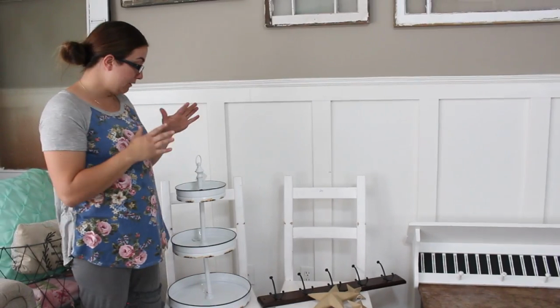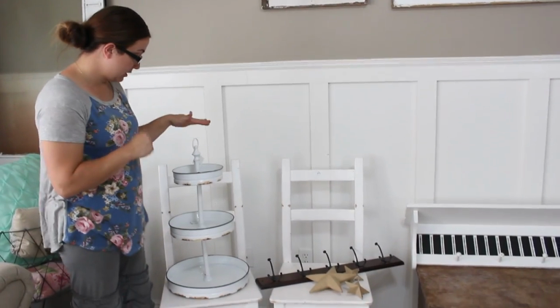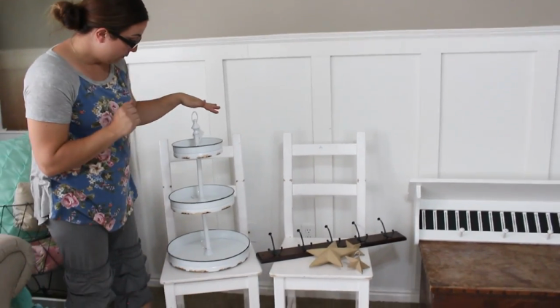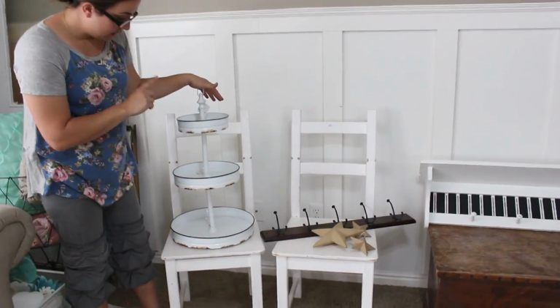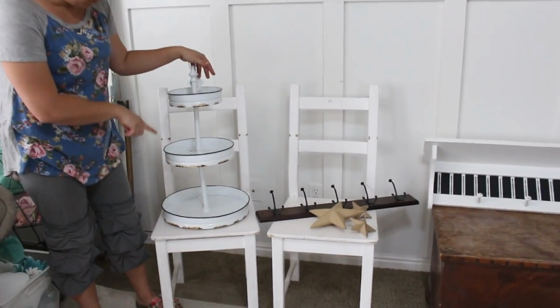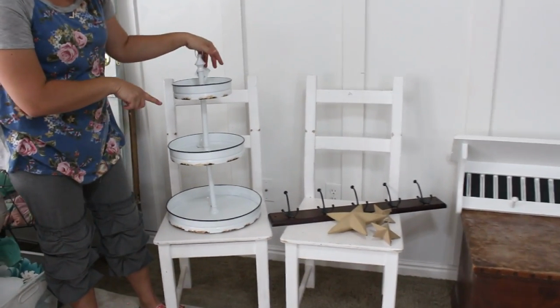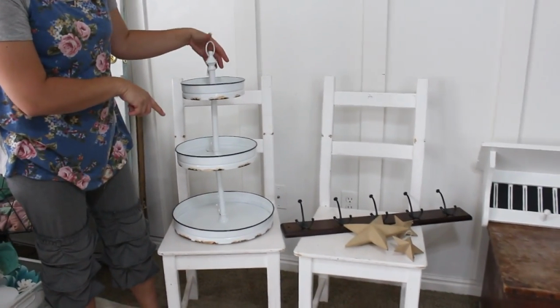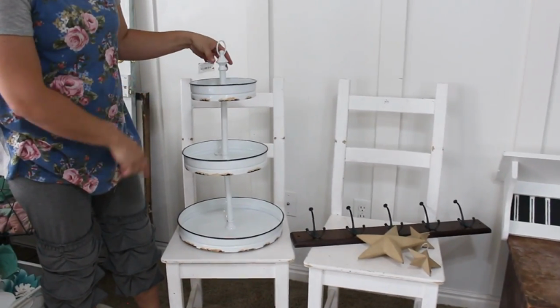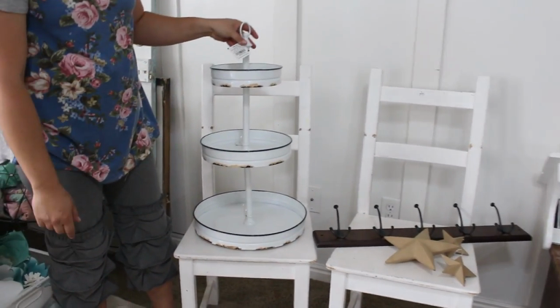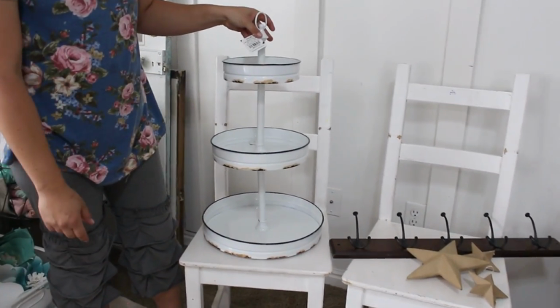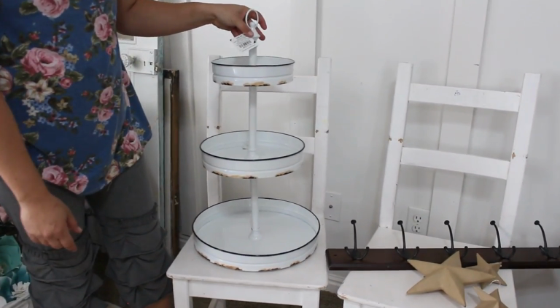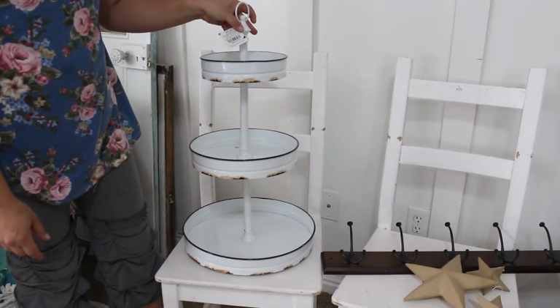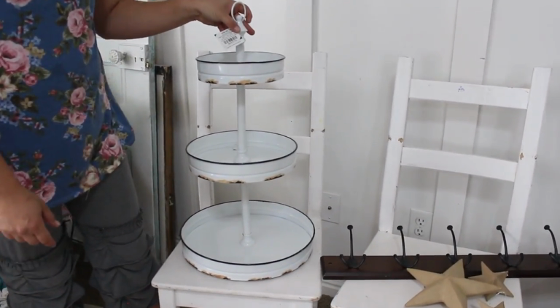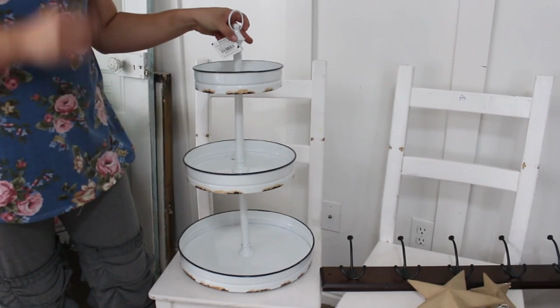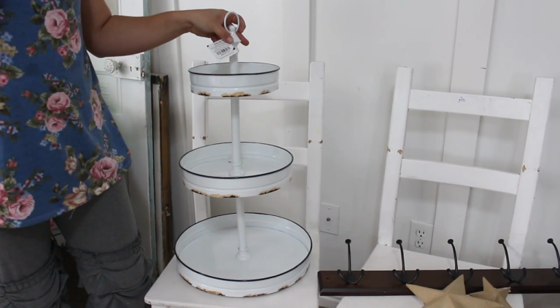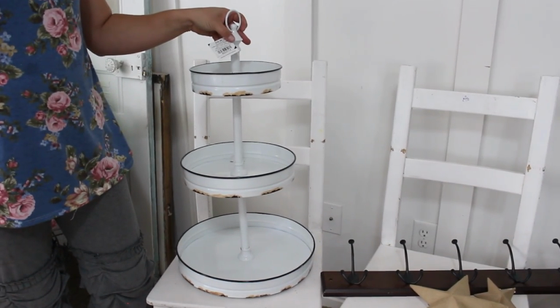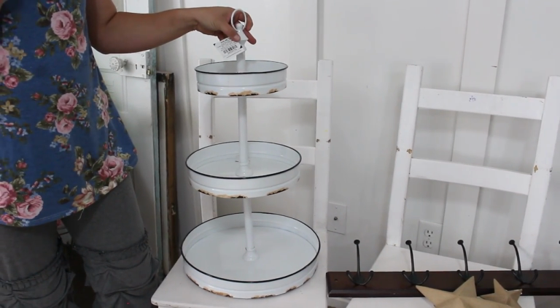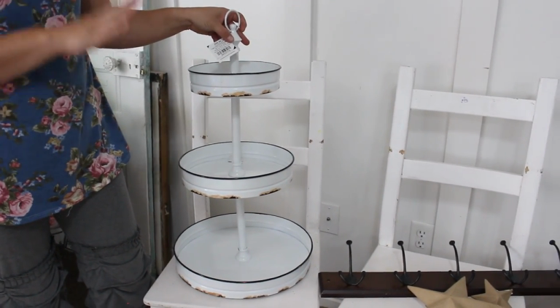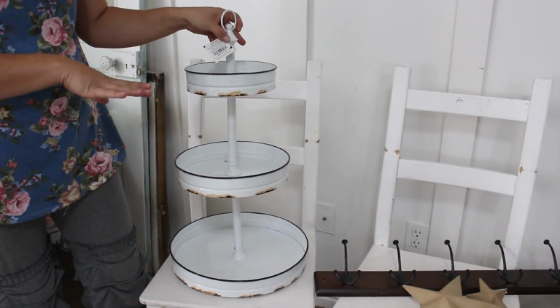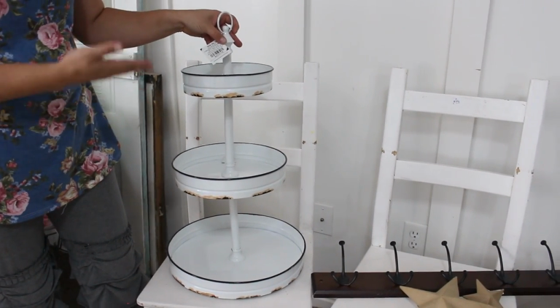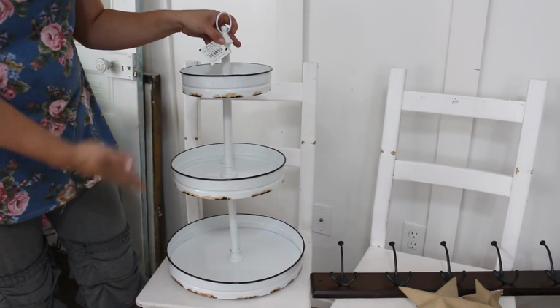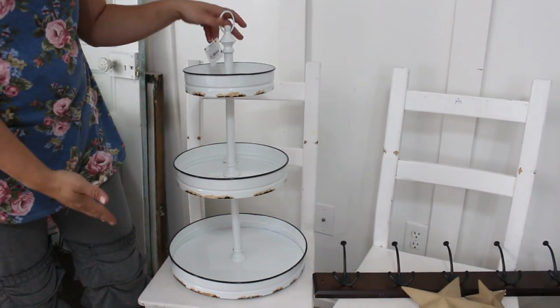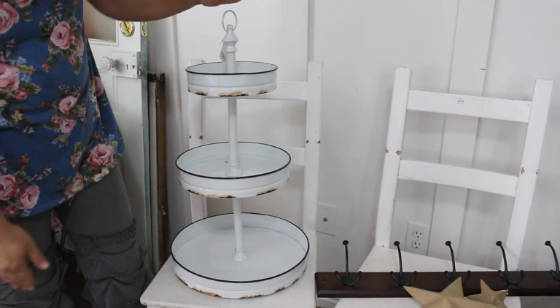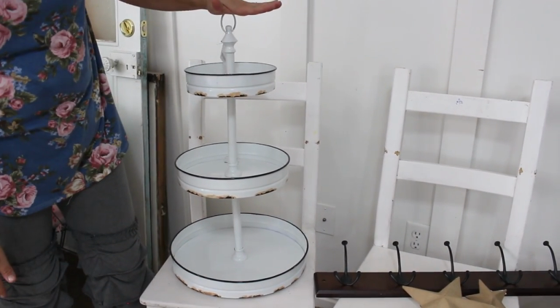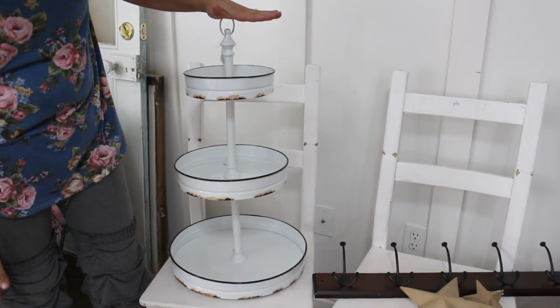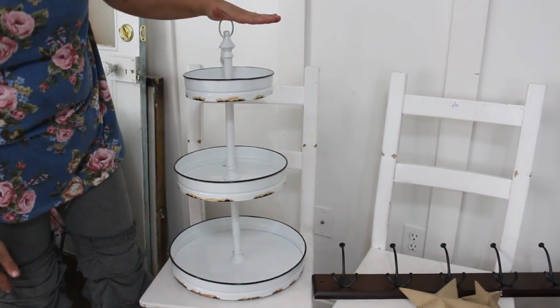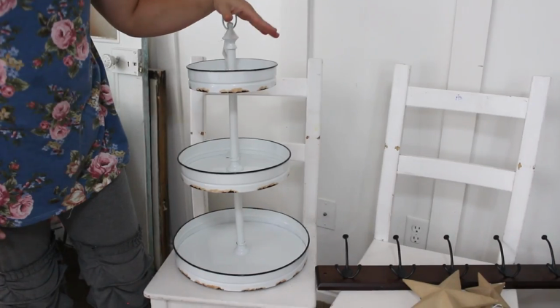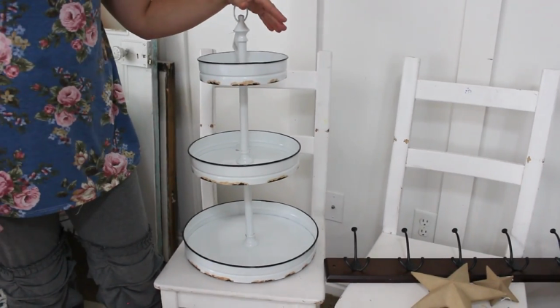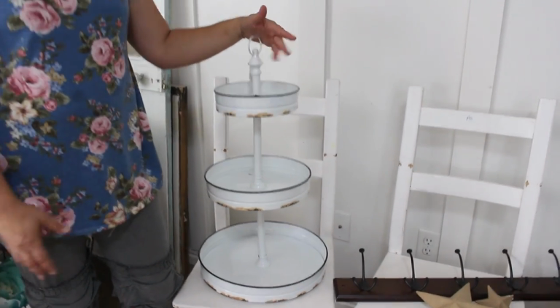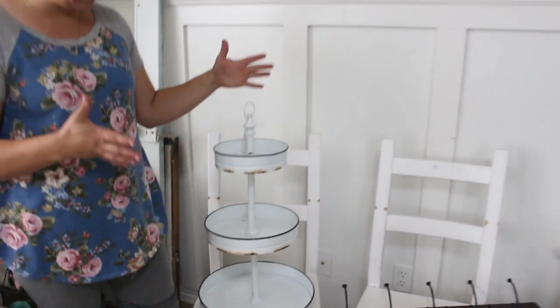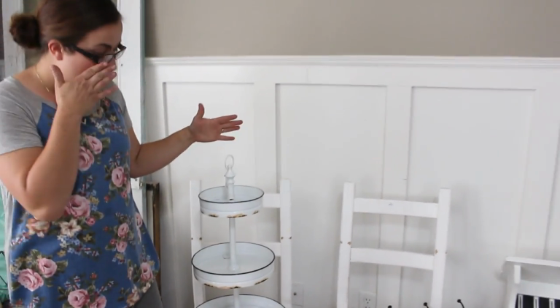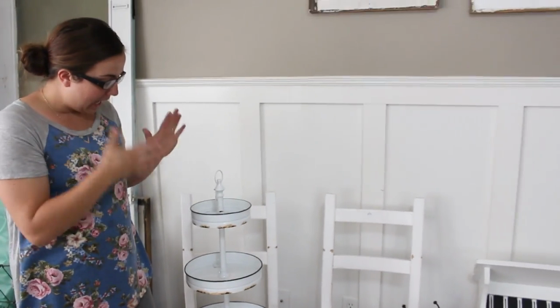What I found was this adorable three-tier tray. It retails for $59.99 and this week at my Hobby Lobby it was half off, so I got this for 30 bucks. I would say it's a good two and a half feet tall, so it's pretty big.